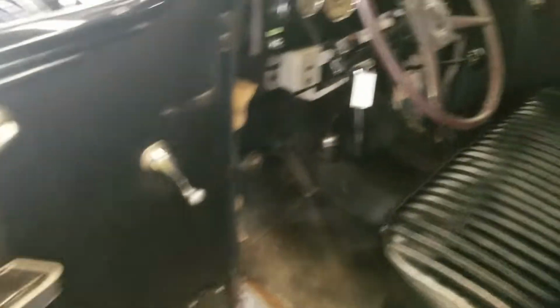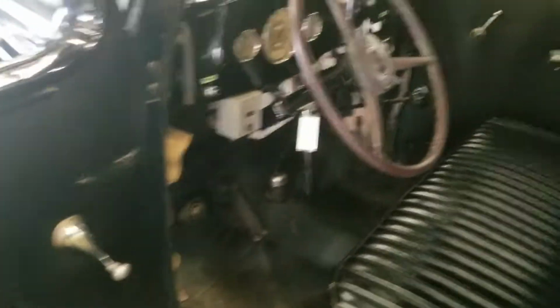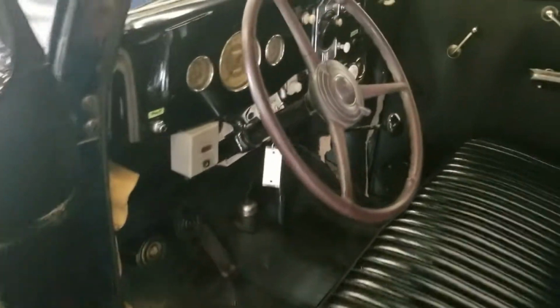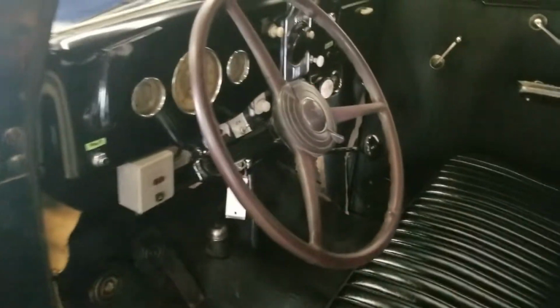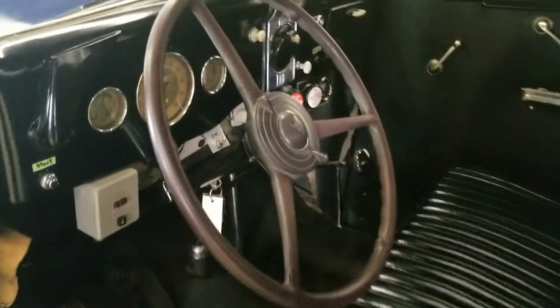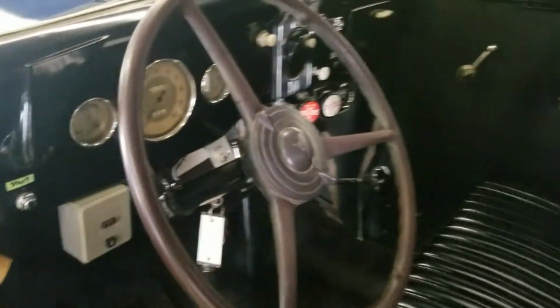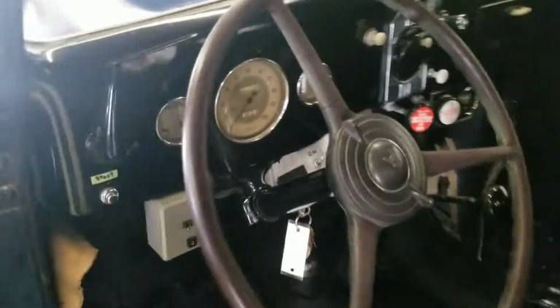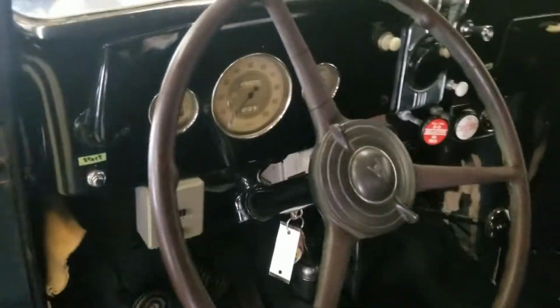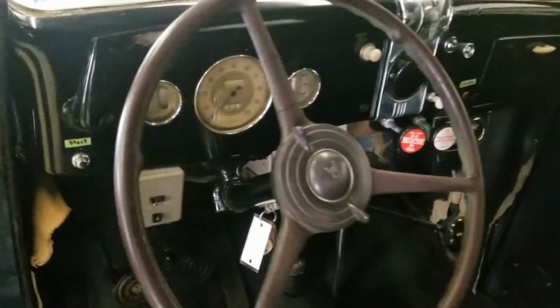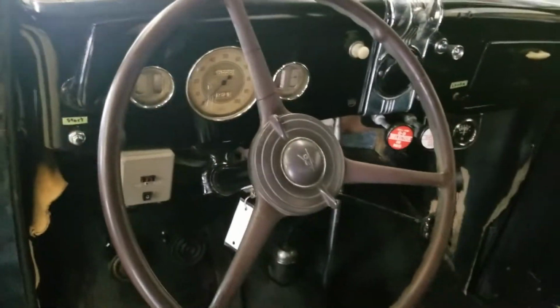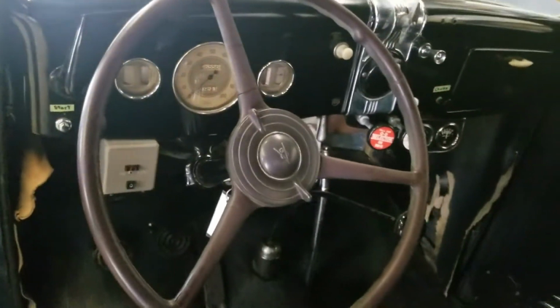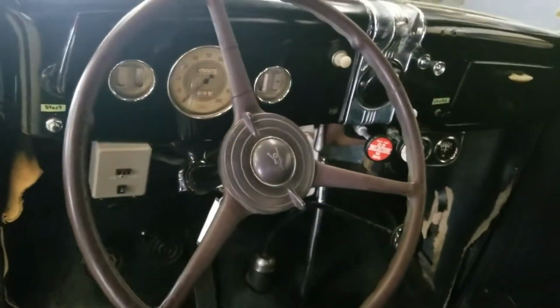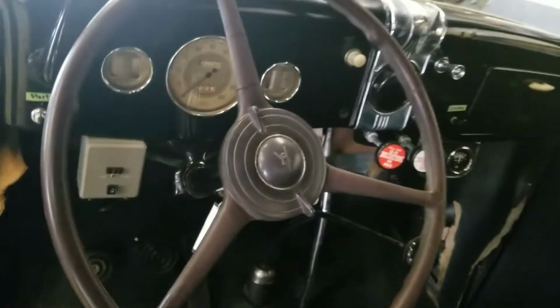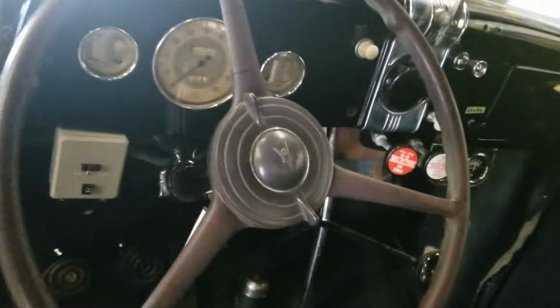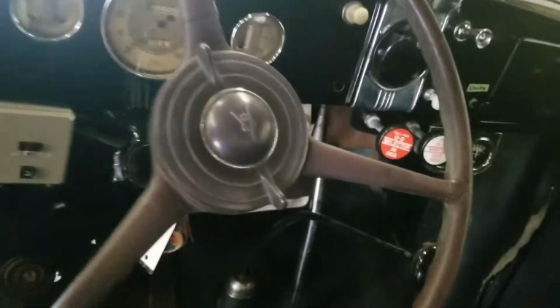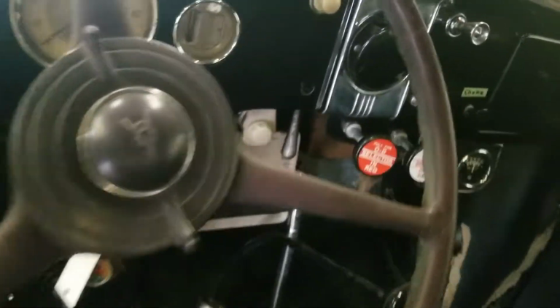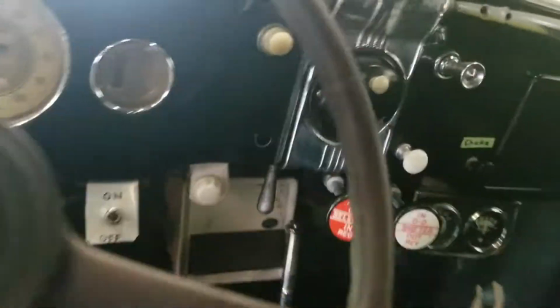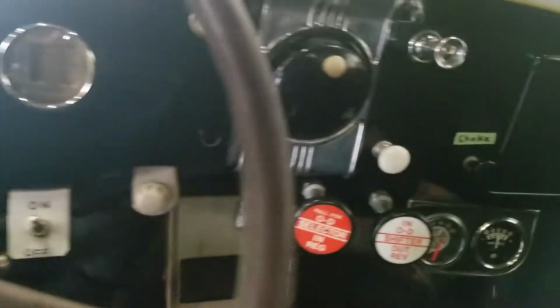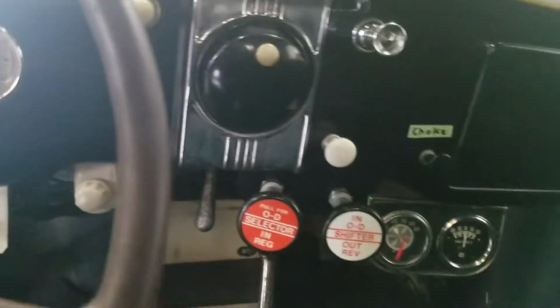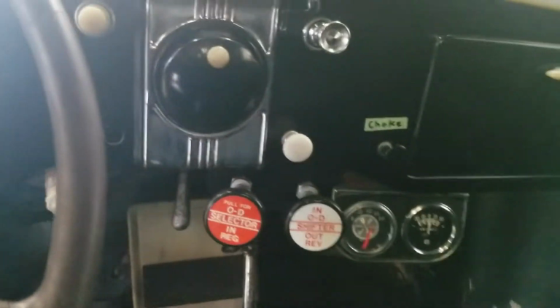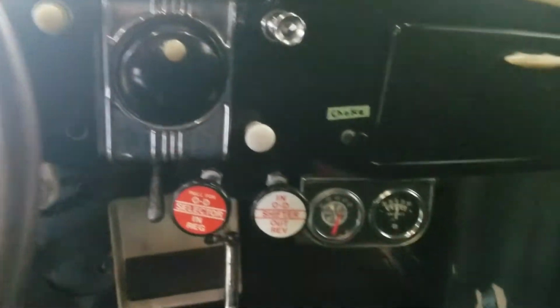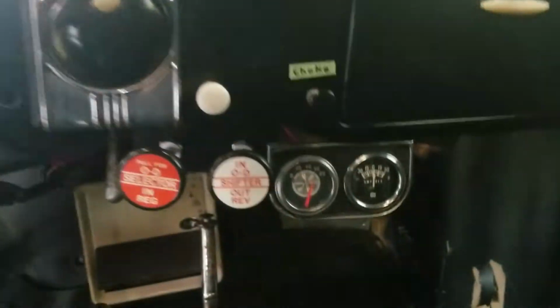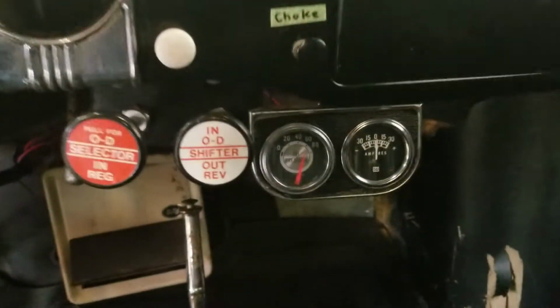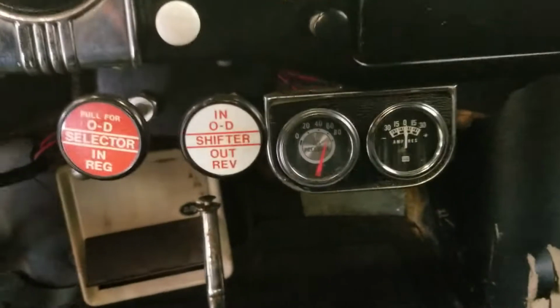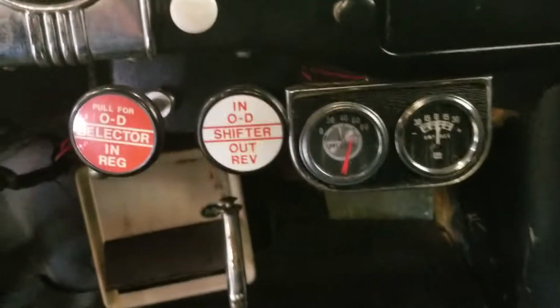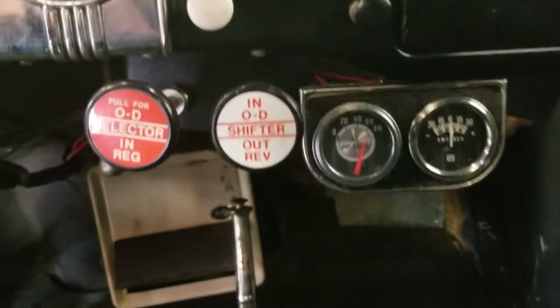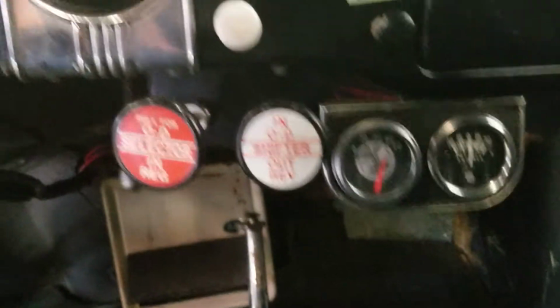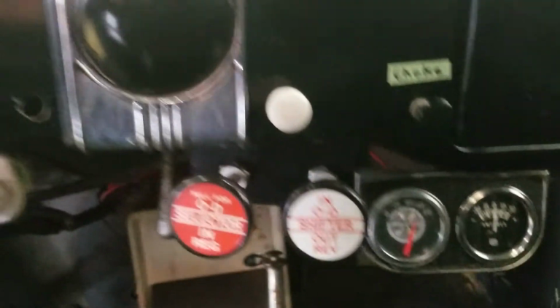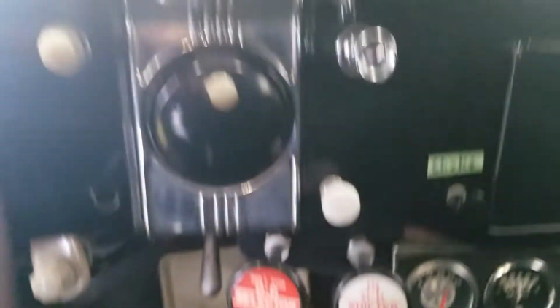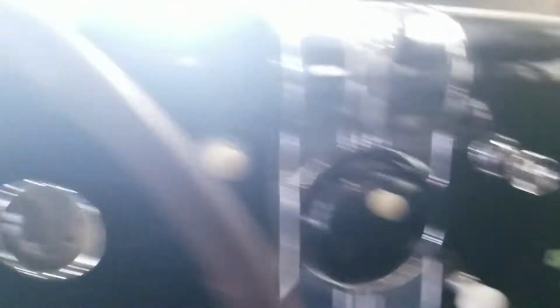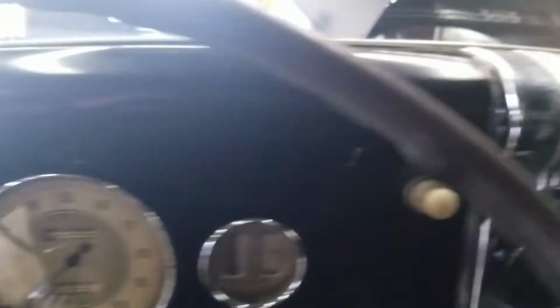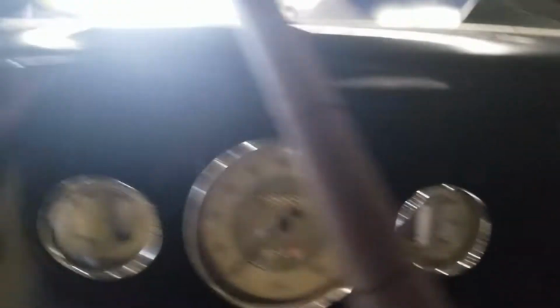It's kind of interesting — at some point in its life it had an aftermarket overdrive installed, and it does work. A couple of extra gauges were added as well.